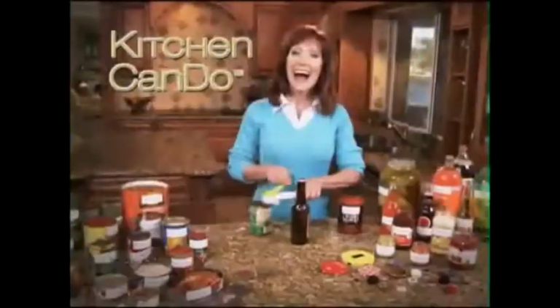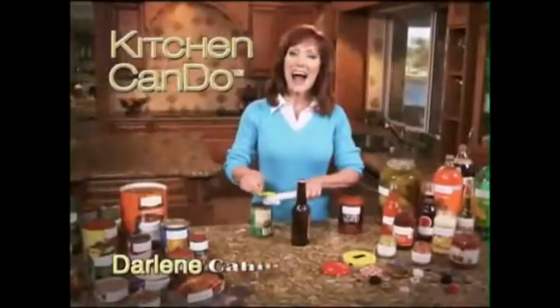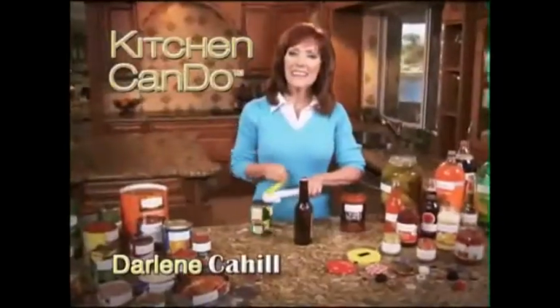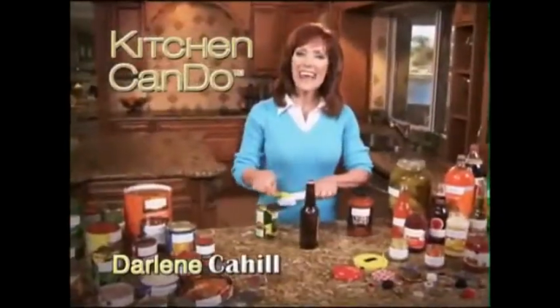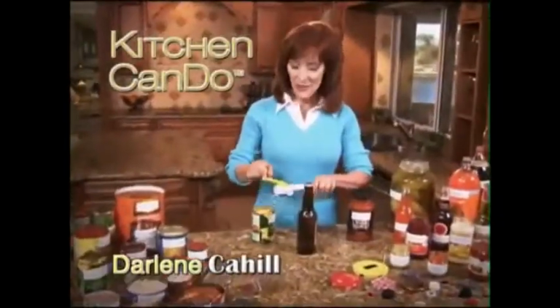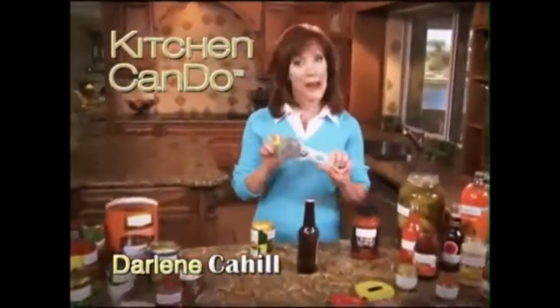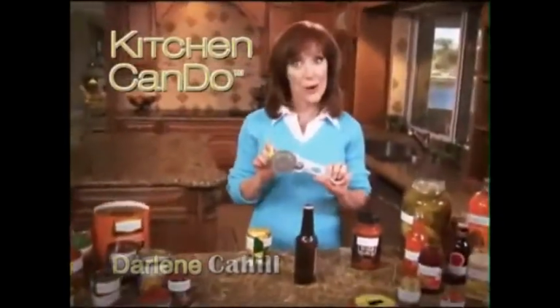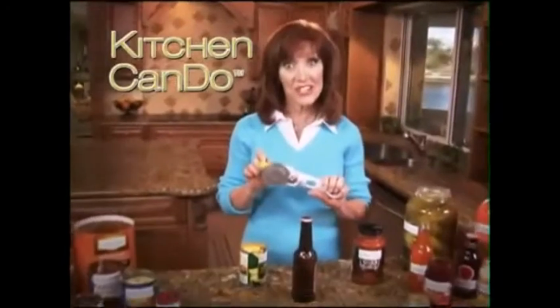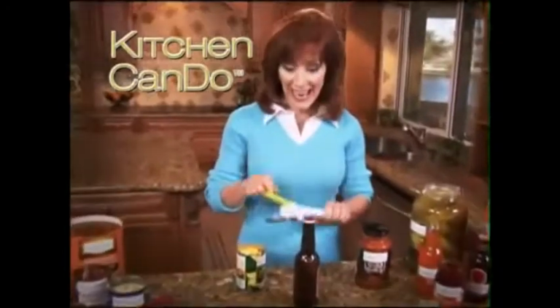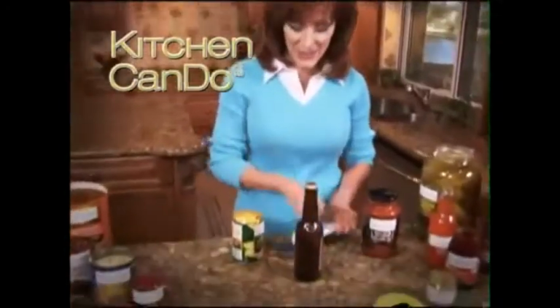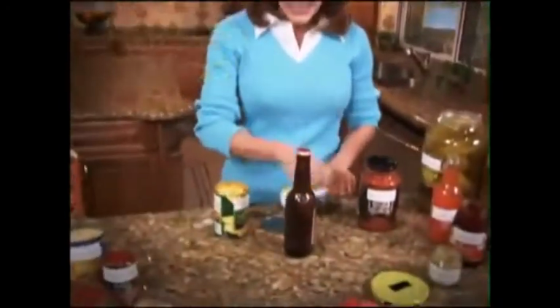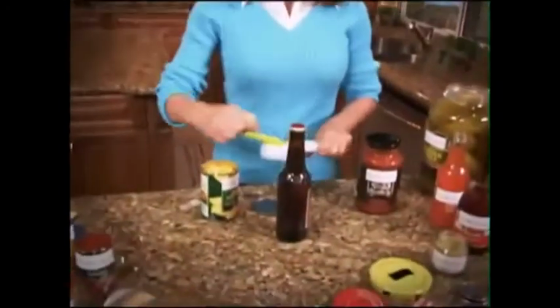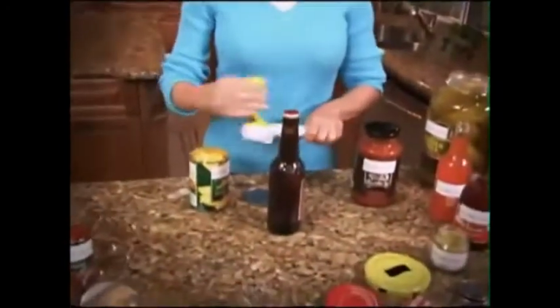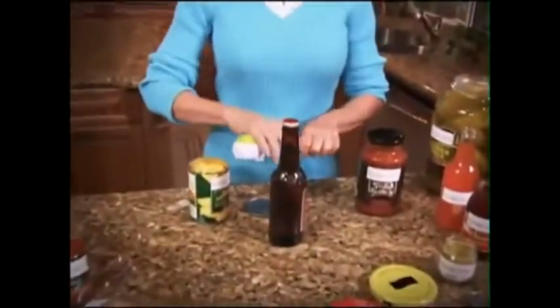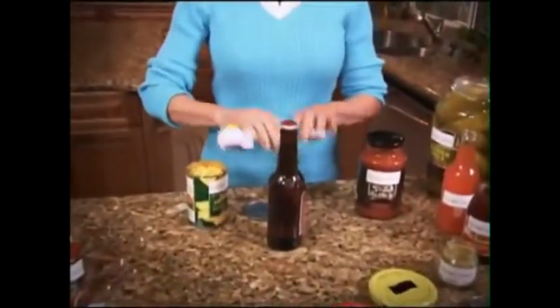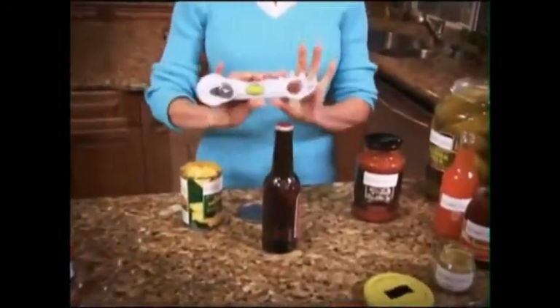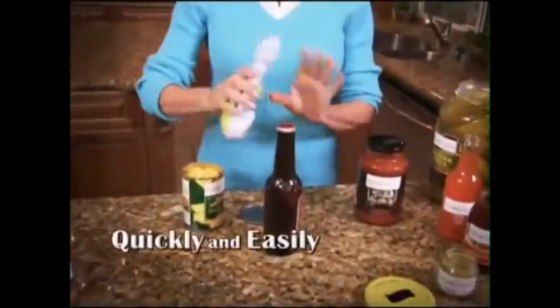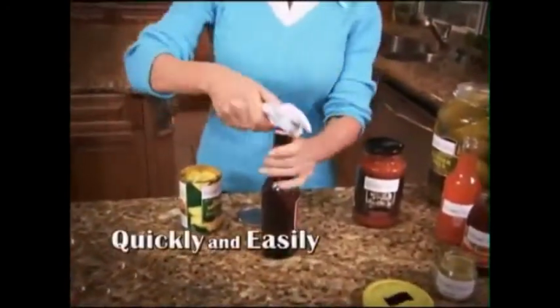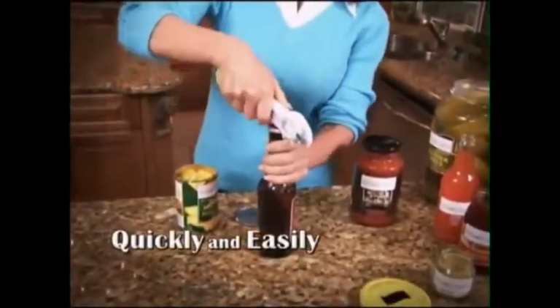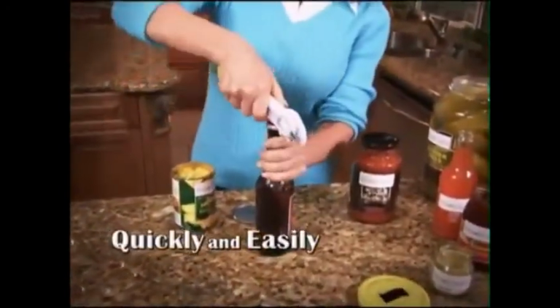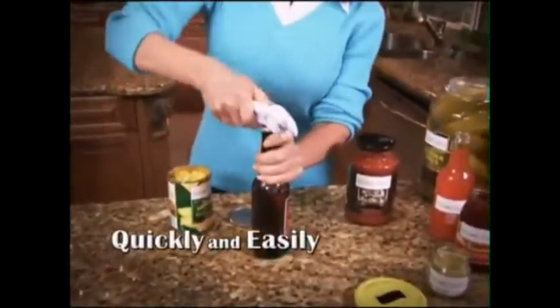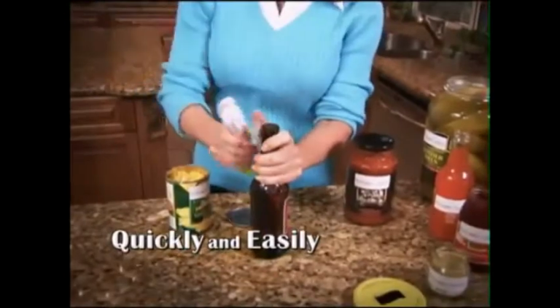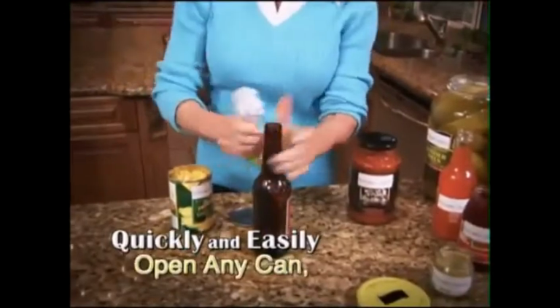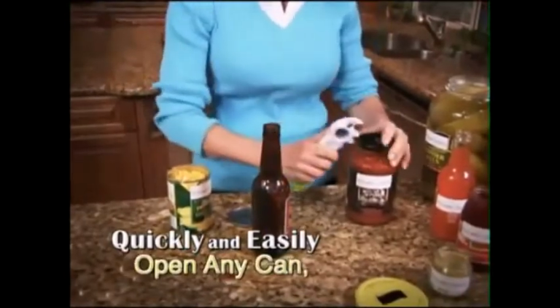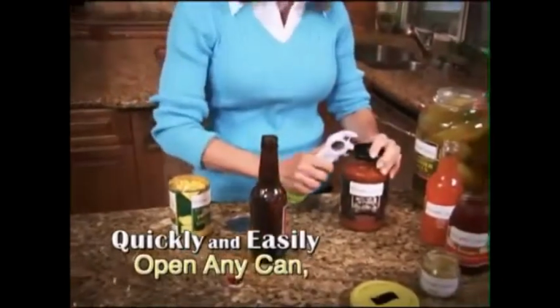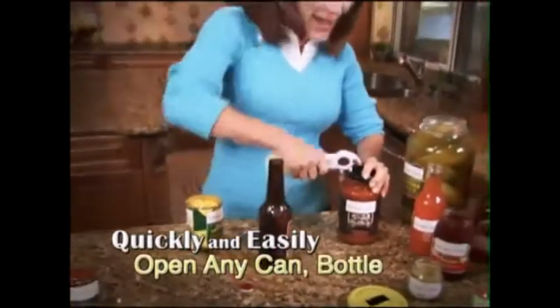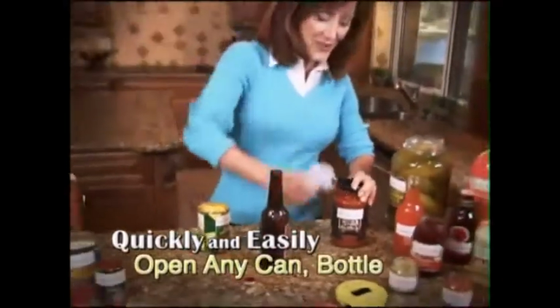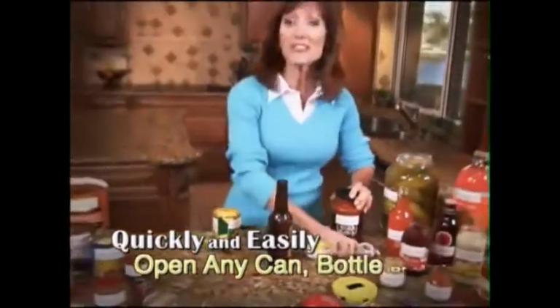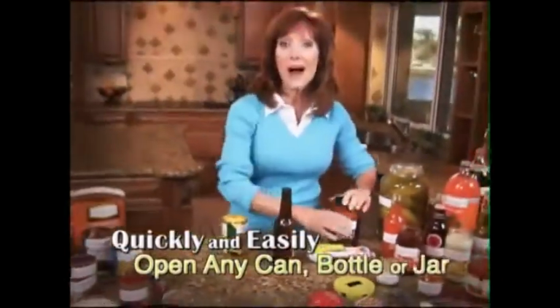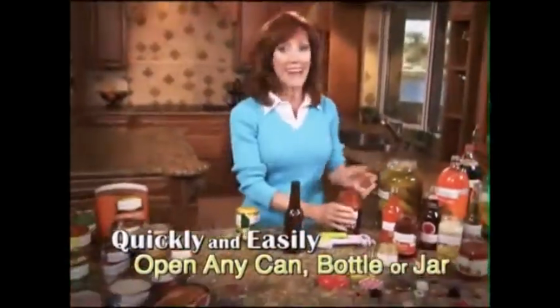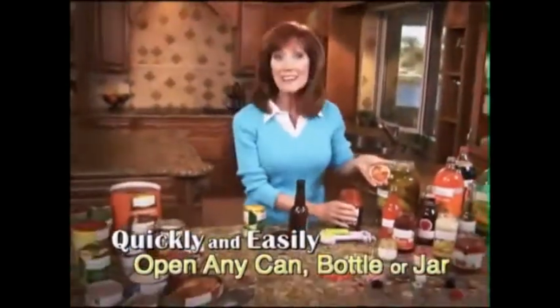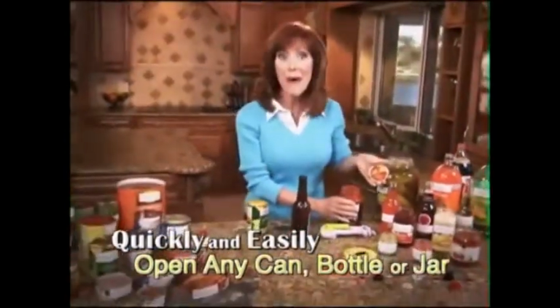Hi, I'm Darlene Cahill with the brand new Kitchen Can Do — the amazing new kitchen tool that quickly and easily opens any size can, bottle, or jar, and more.